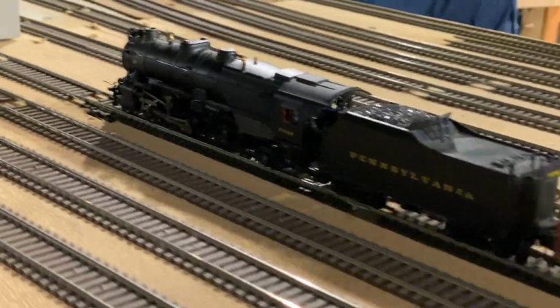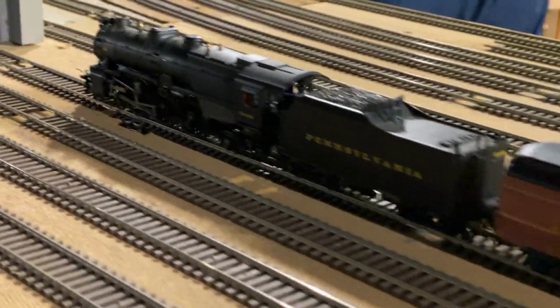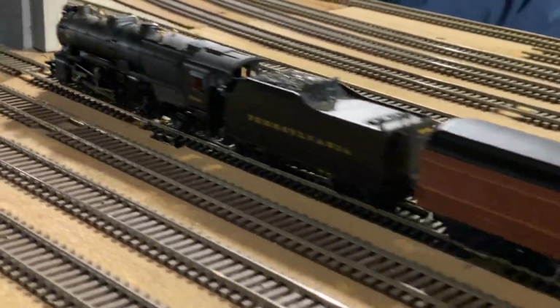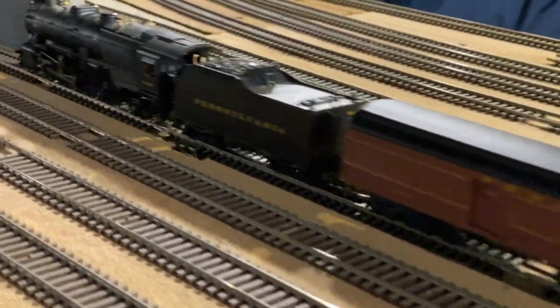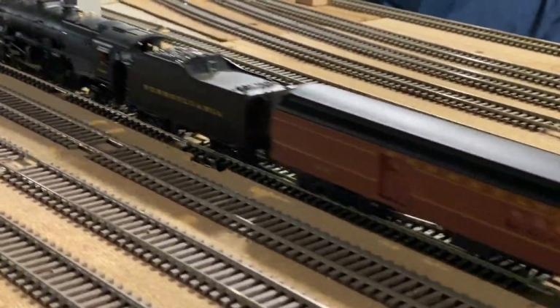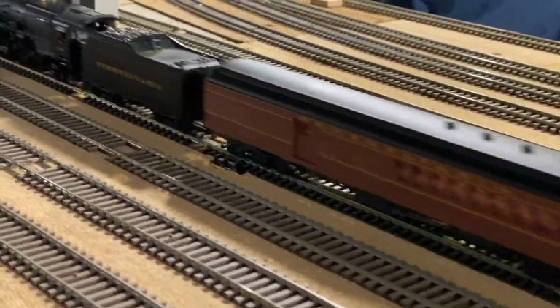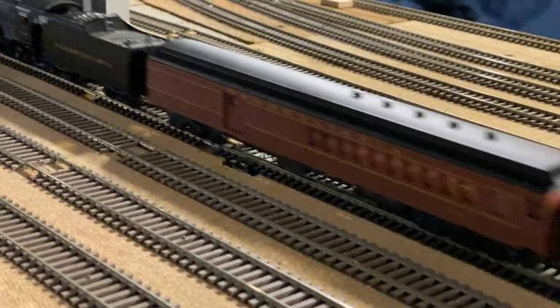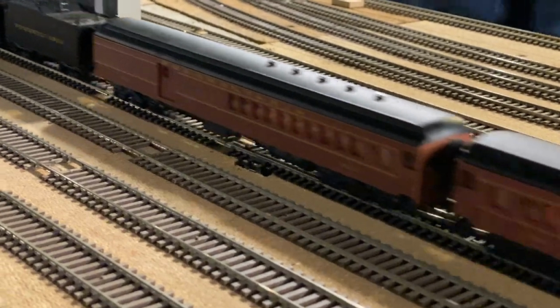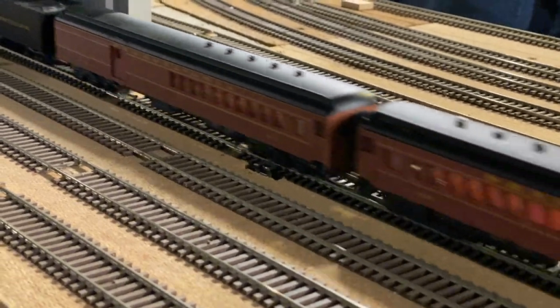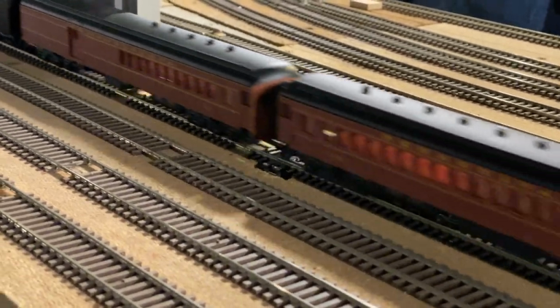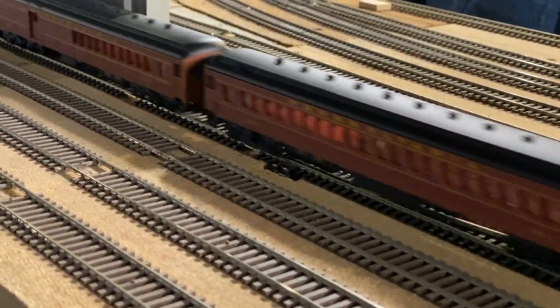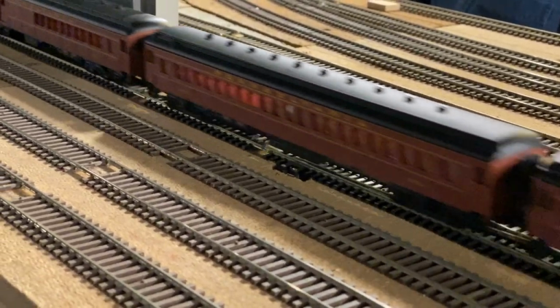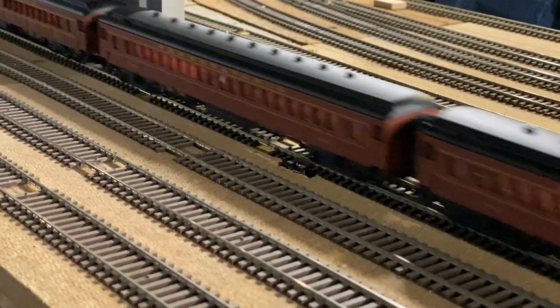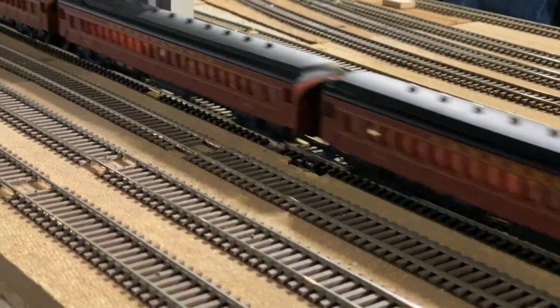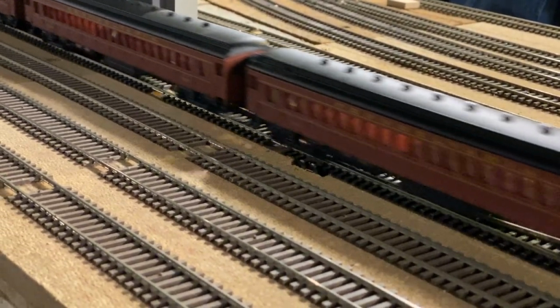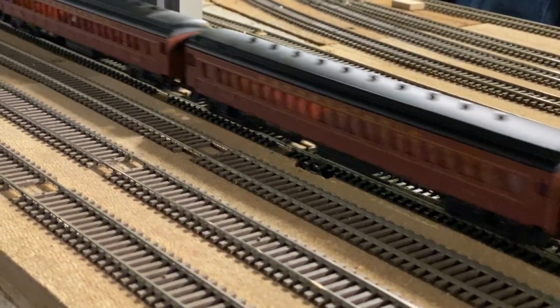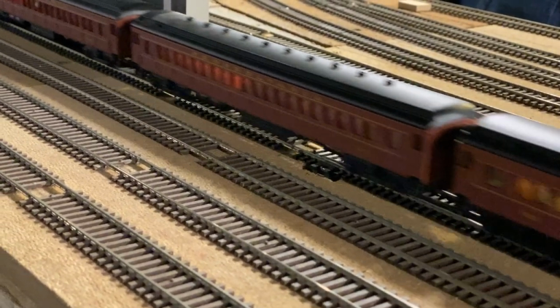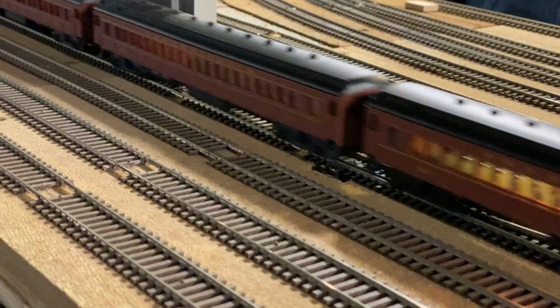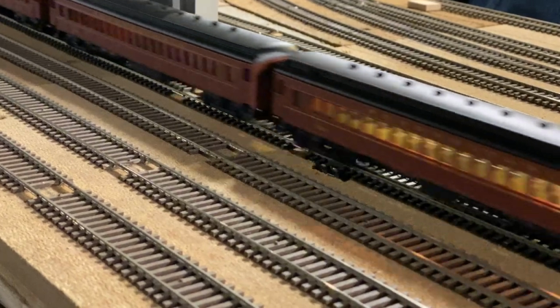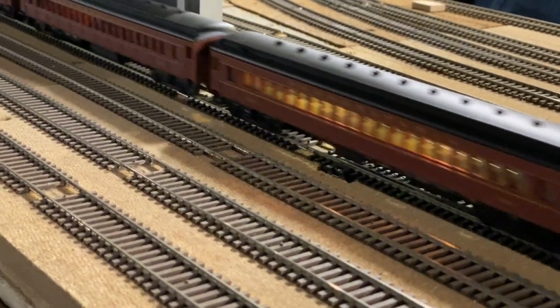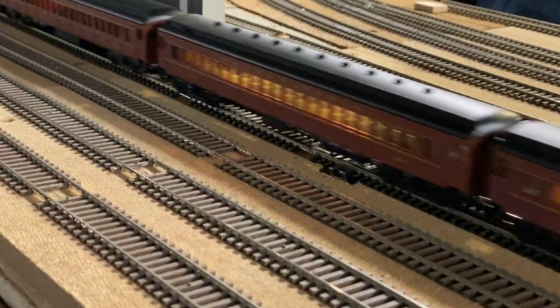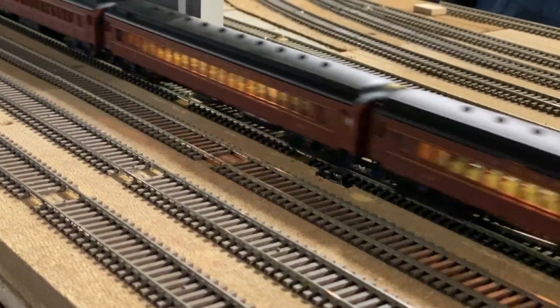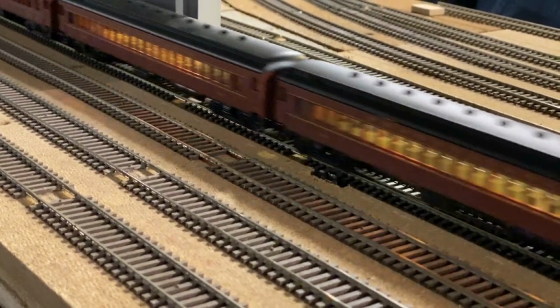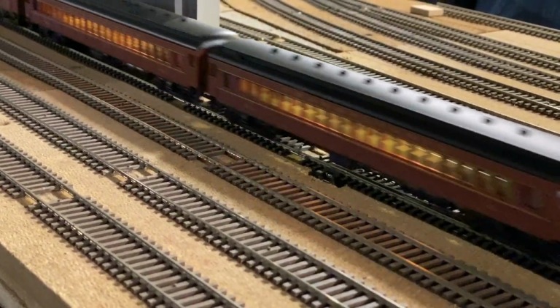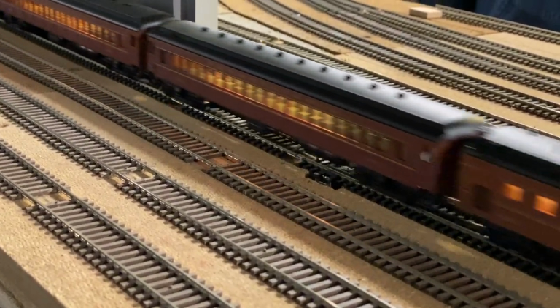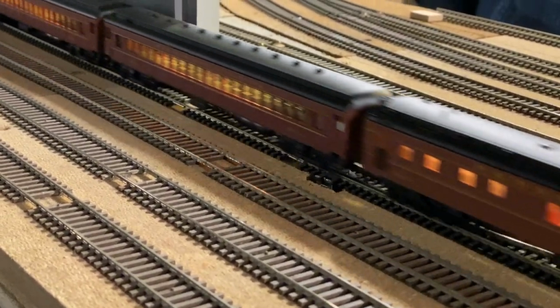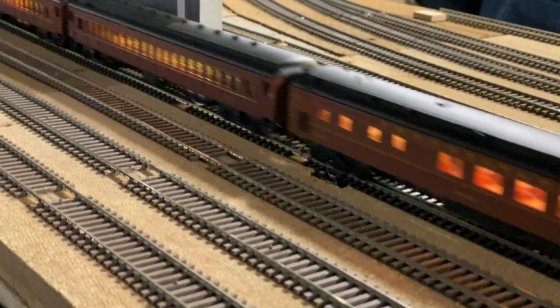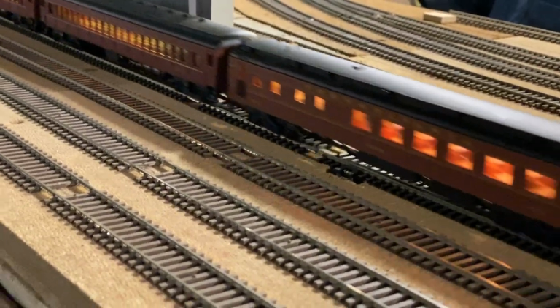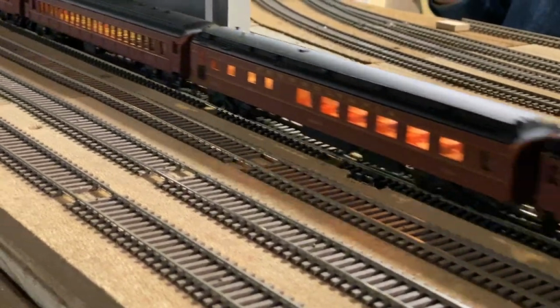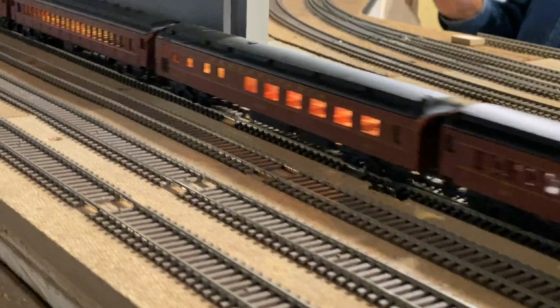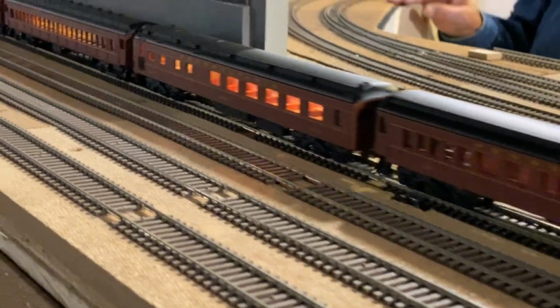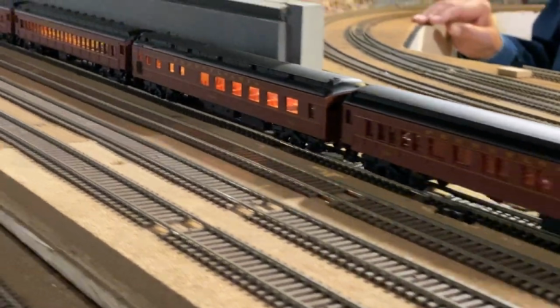Normally I'm not a steam guy, but it is cool to see a lot of the different stuff running. The sound isn't synced up exactly to the chuff of the steam engine because I'm not a steam guy and Aki's not a sound guy — so we make the two worlds collide, and not even that accurately.